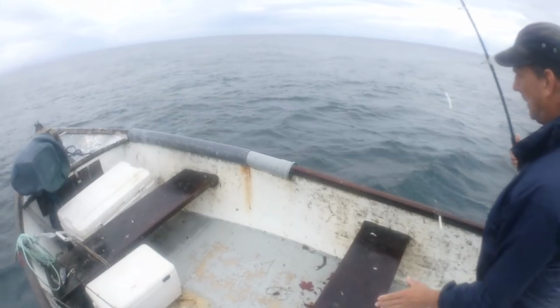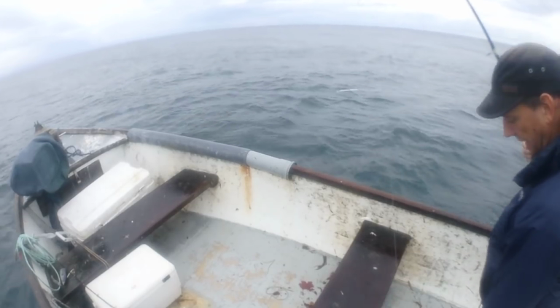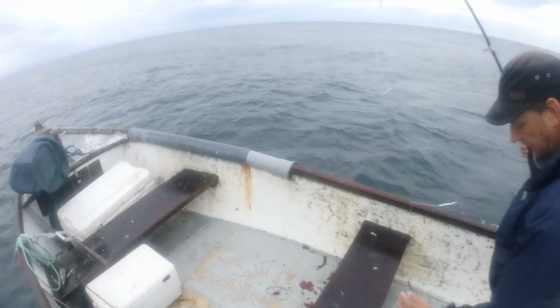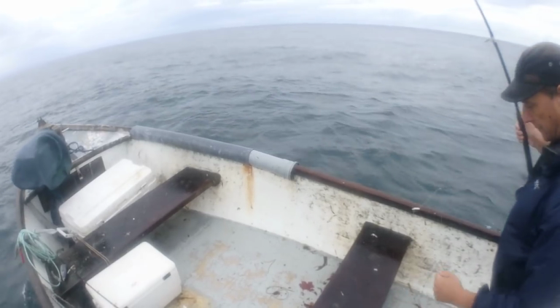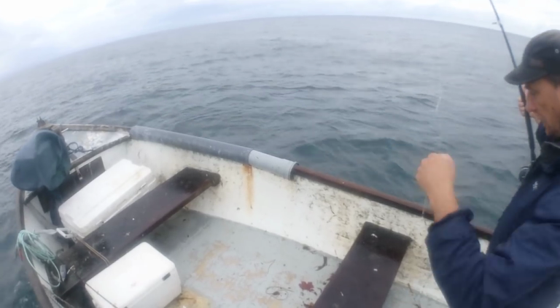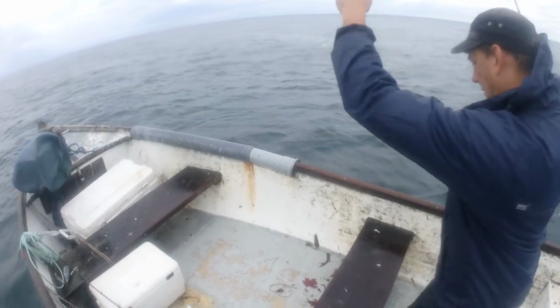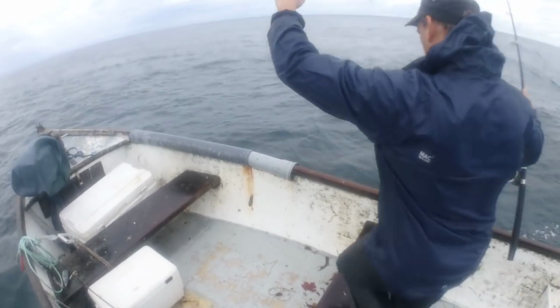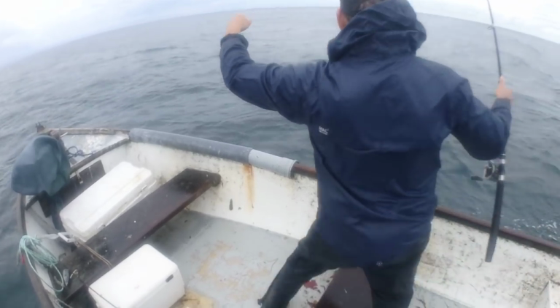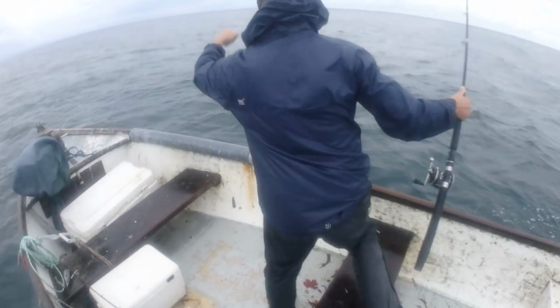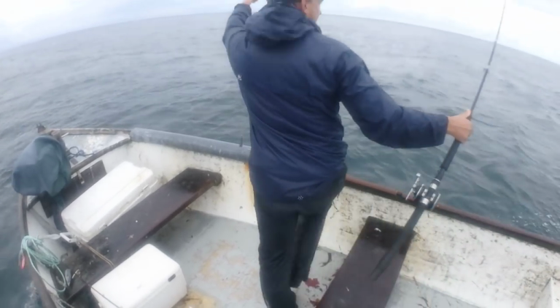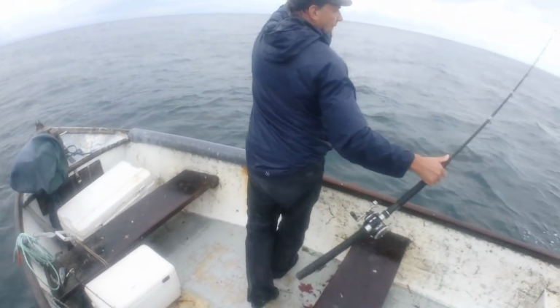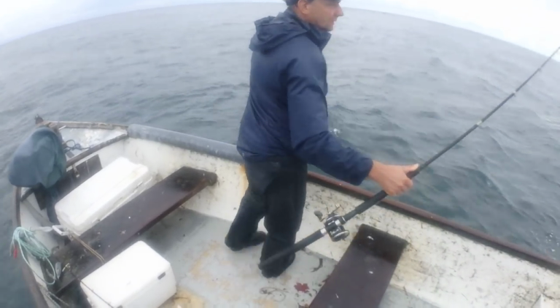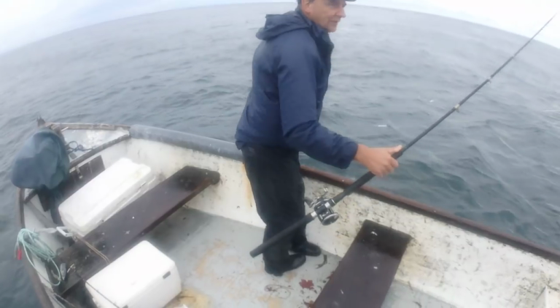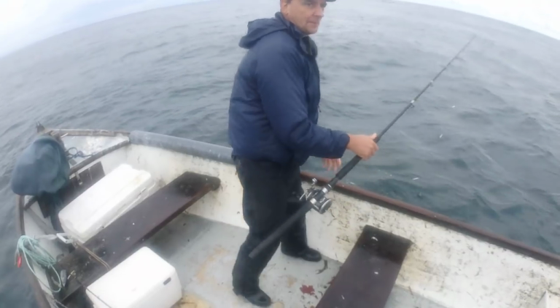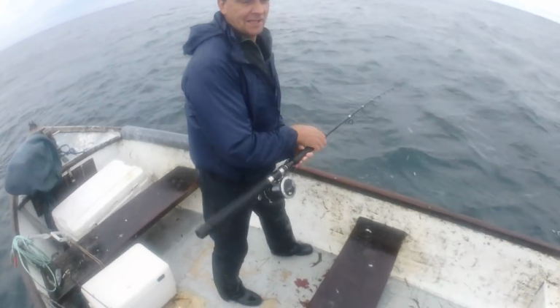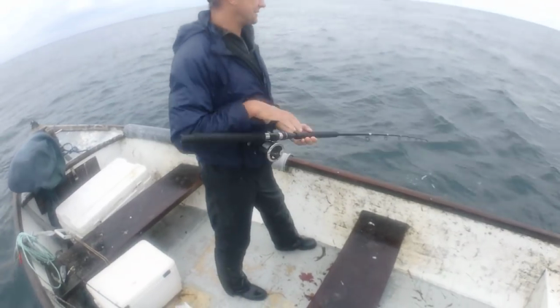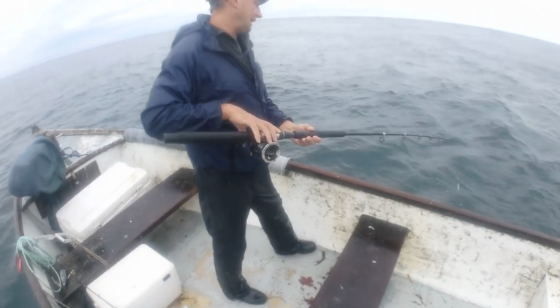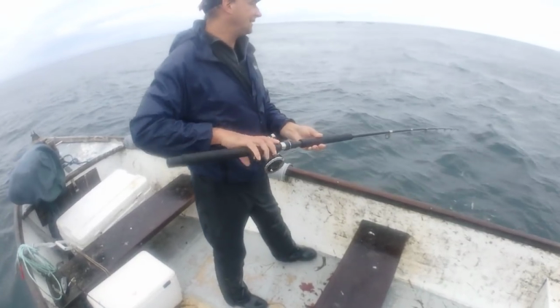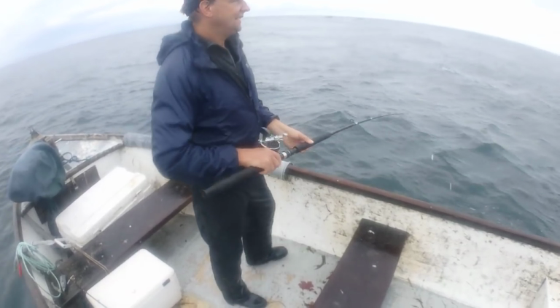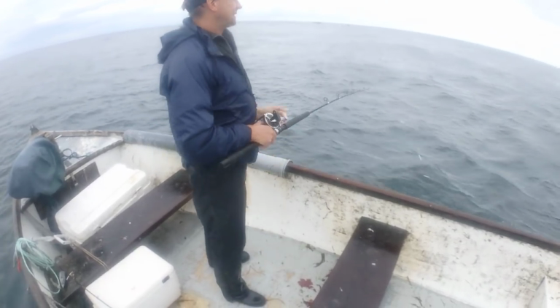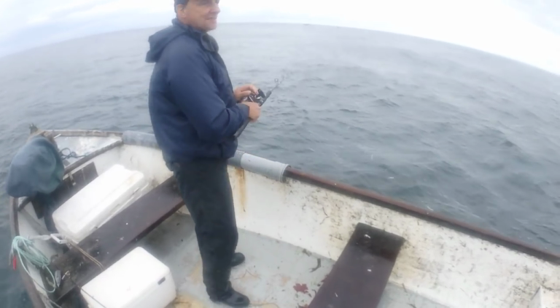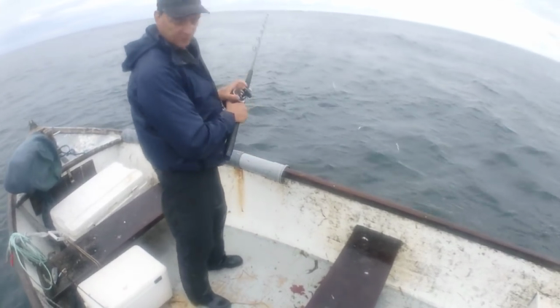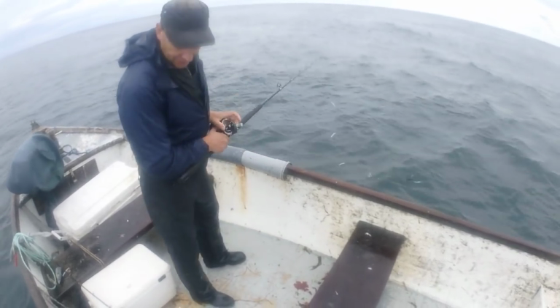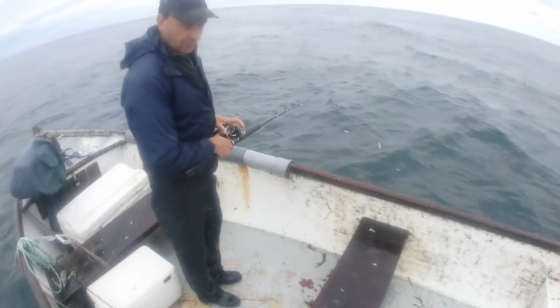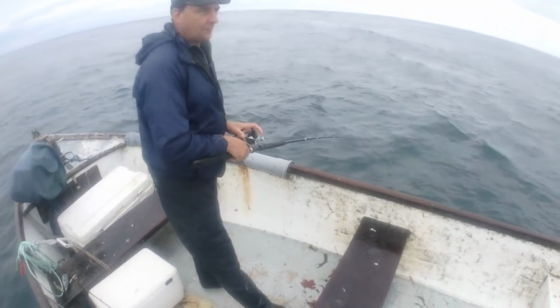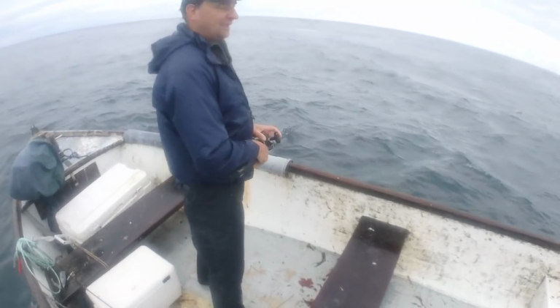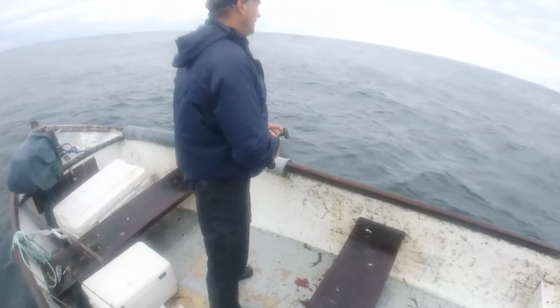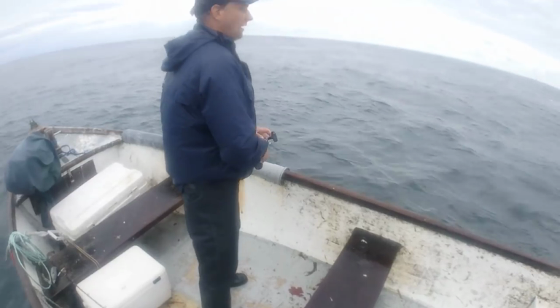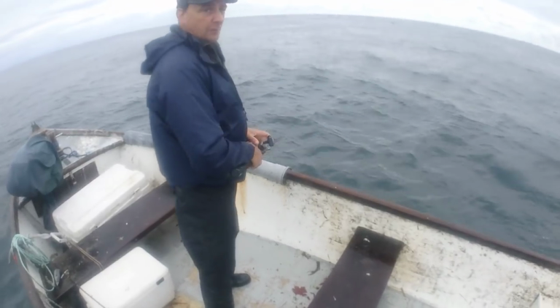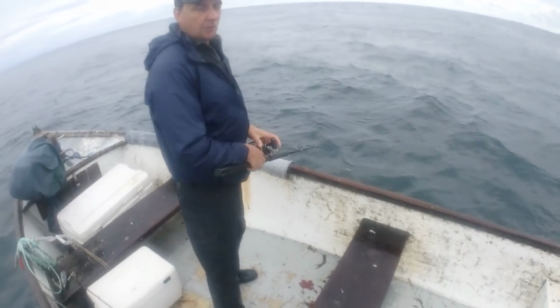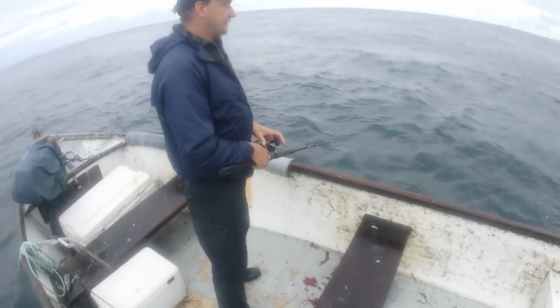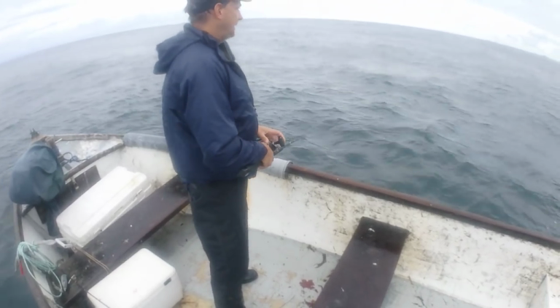Right, we've made it out to the other mark - the one I was originally going to come to. It's still heaving a bit out here, but it's not bad now. It eases off once the tide drops. Earlier on it would have been horrendous out here.